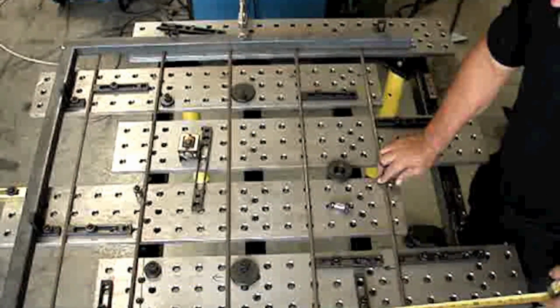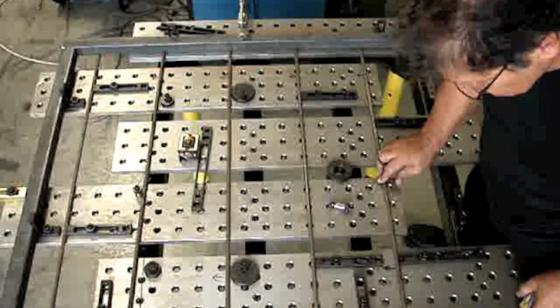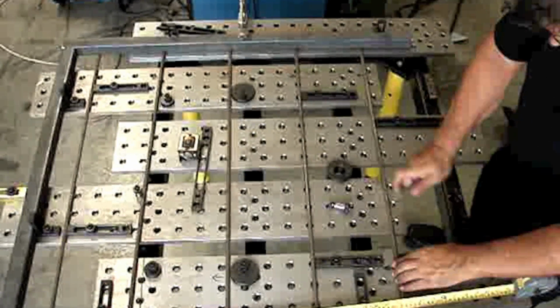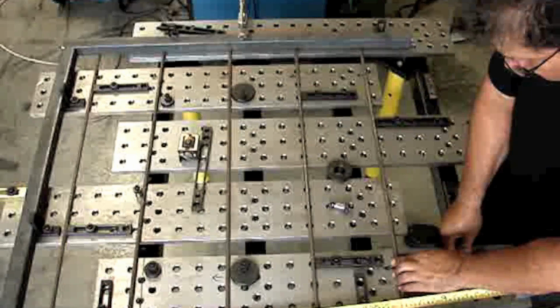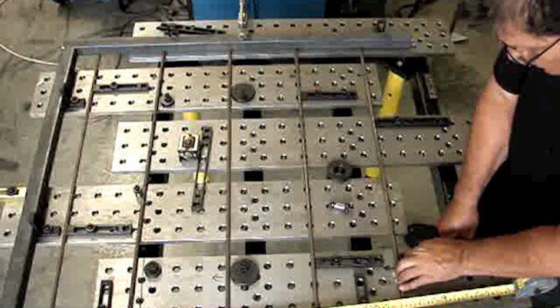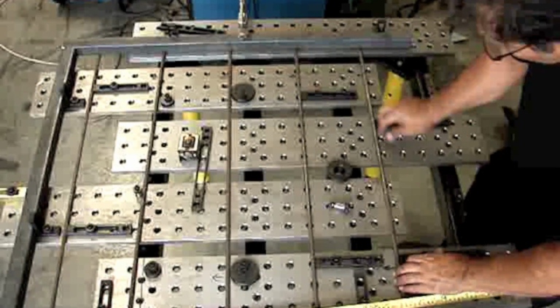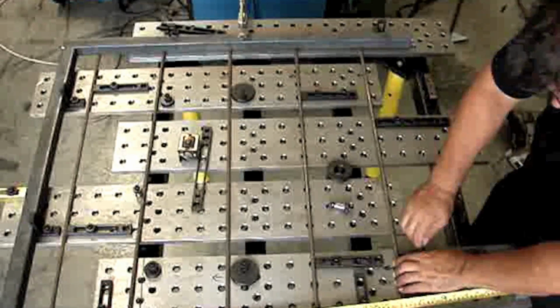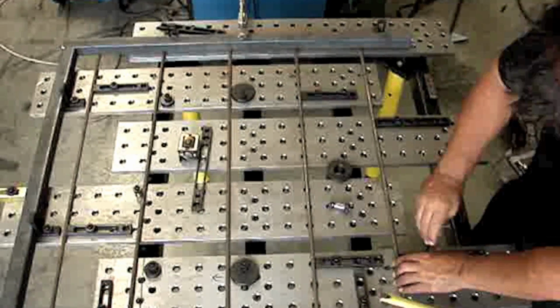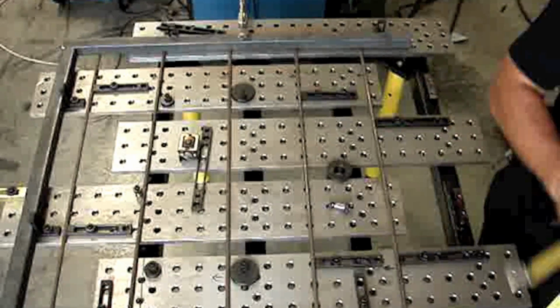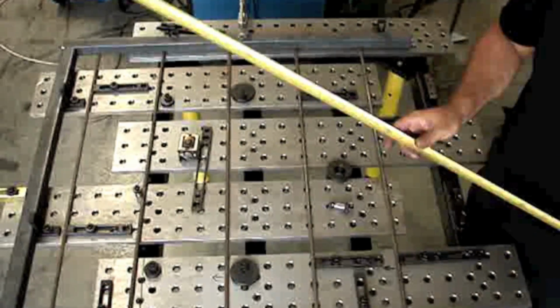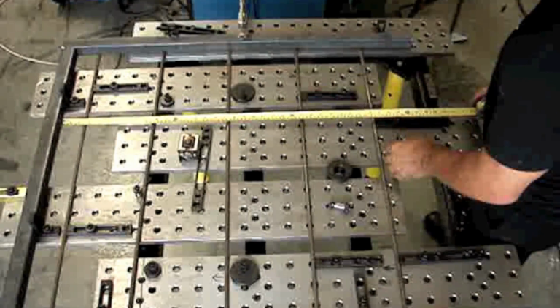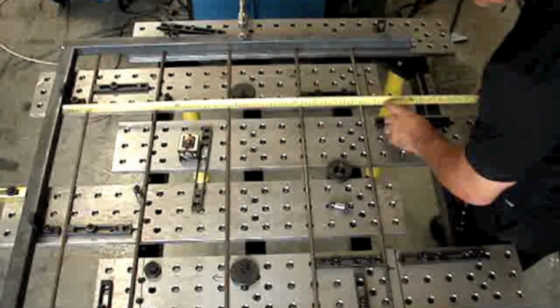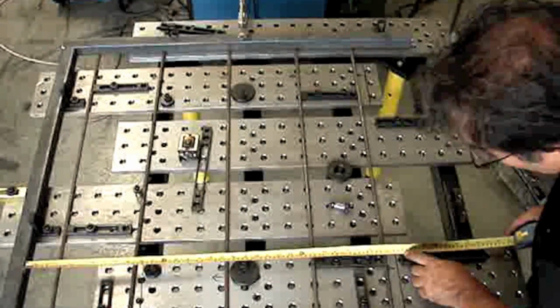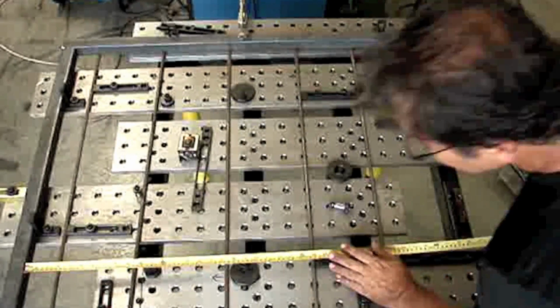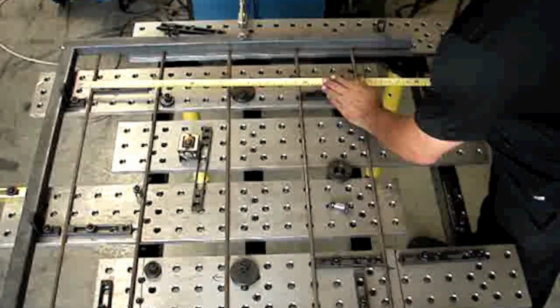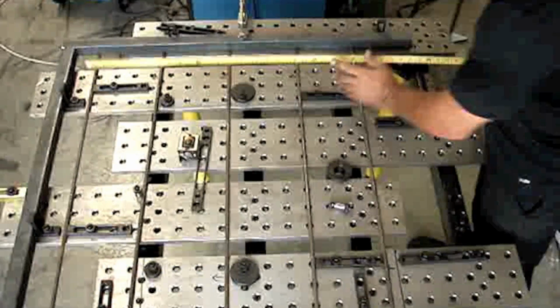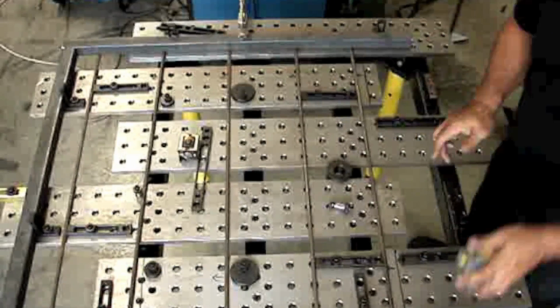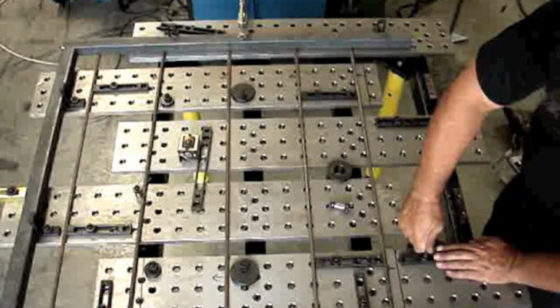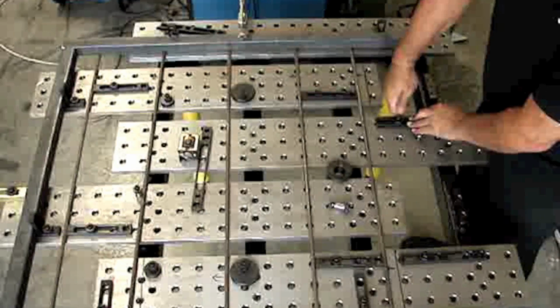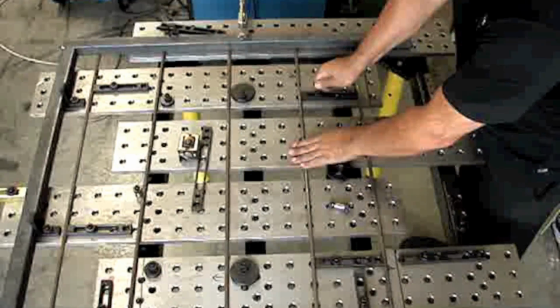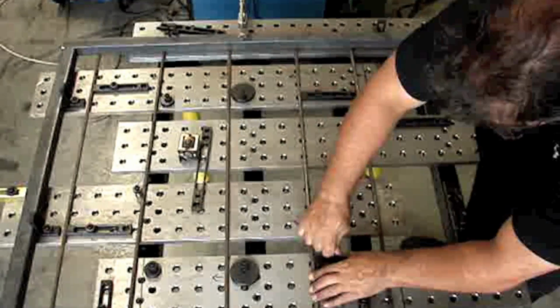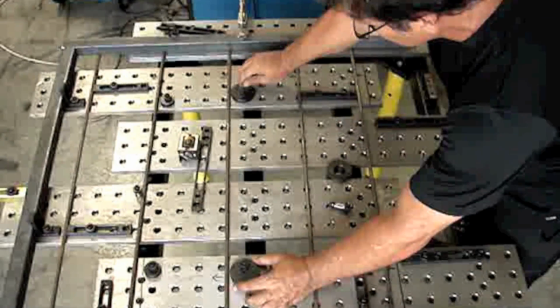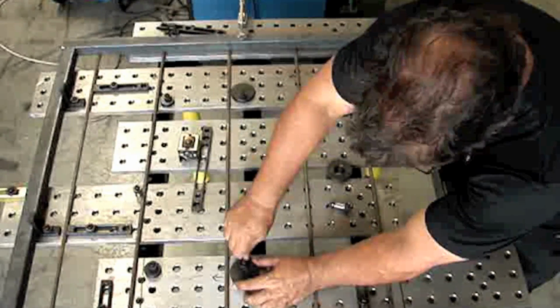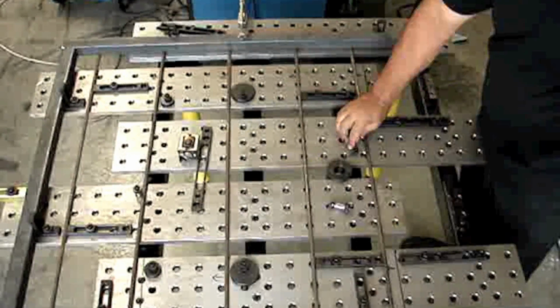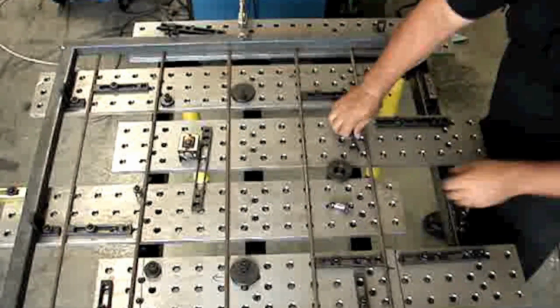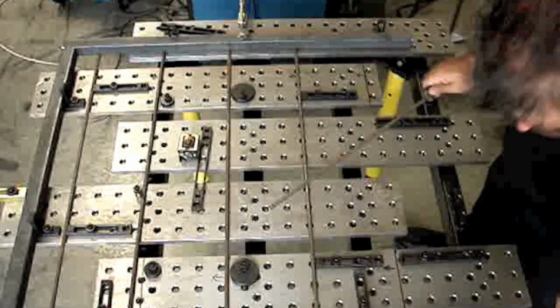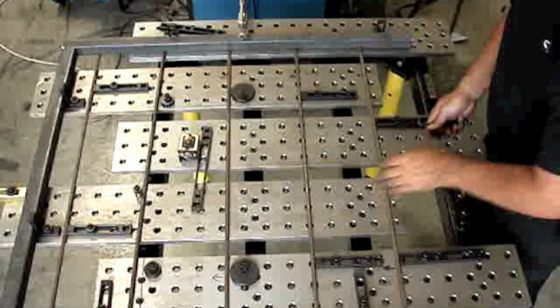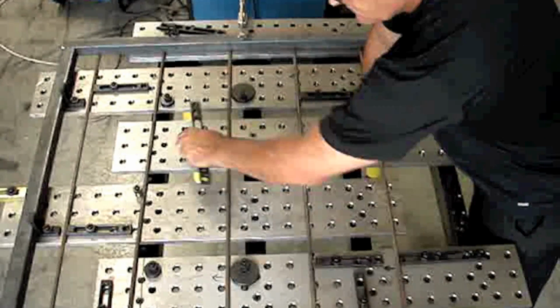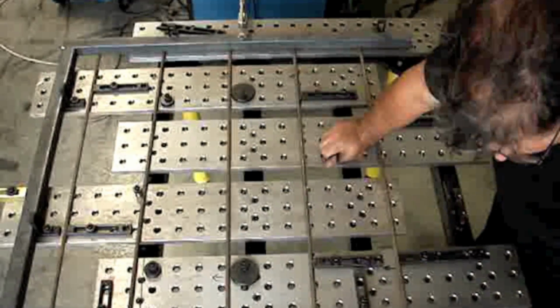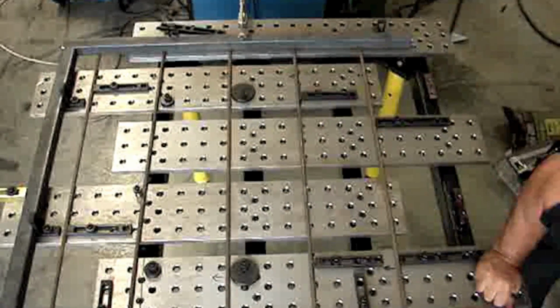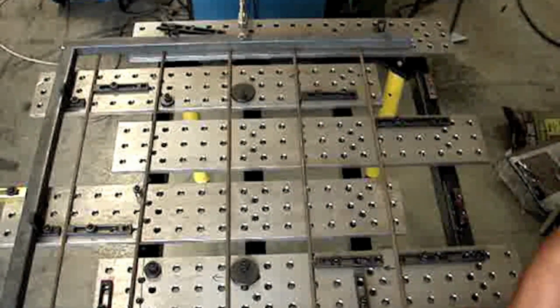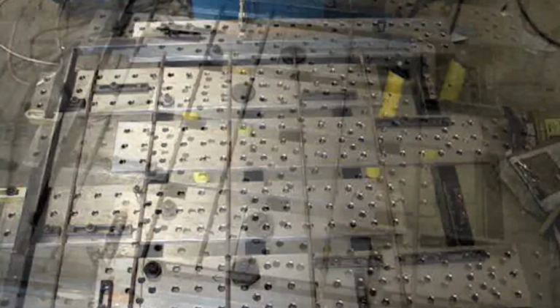It took me somewhere in the neighborhood between 30 minutes and an hour to get the first setup done for the first side. Got it all locked down and just about ready to tack weld.